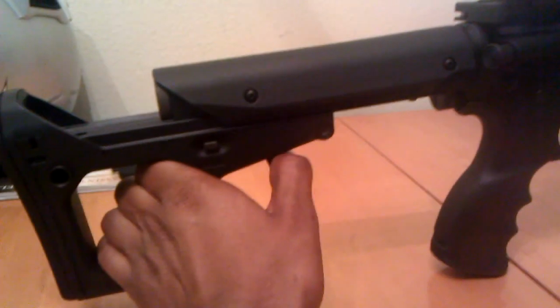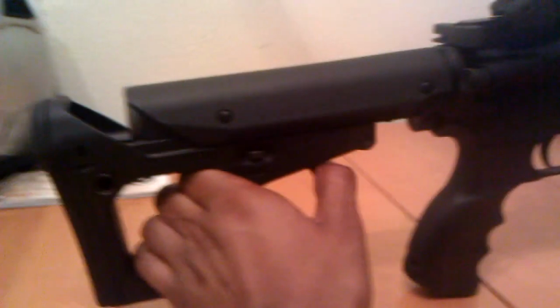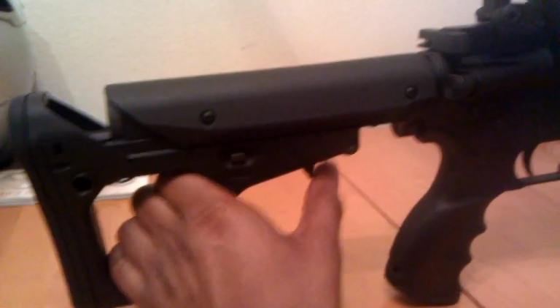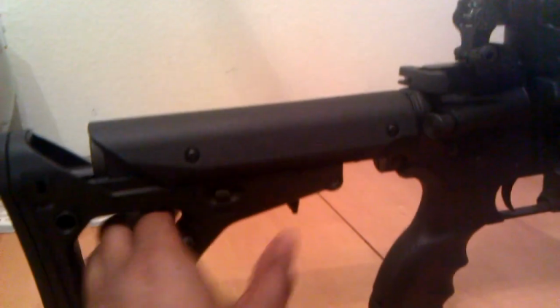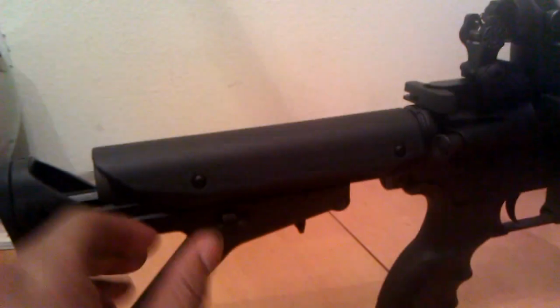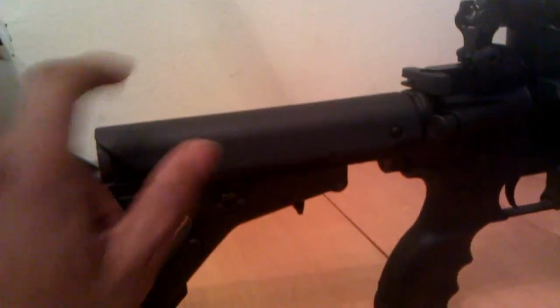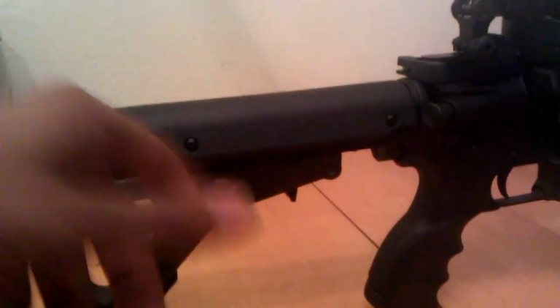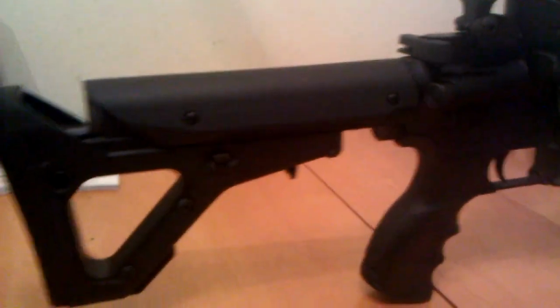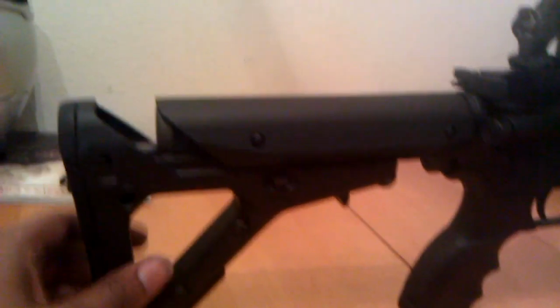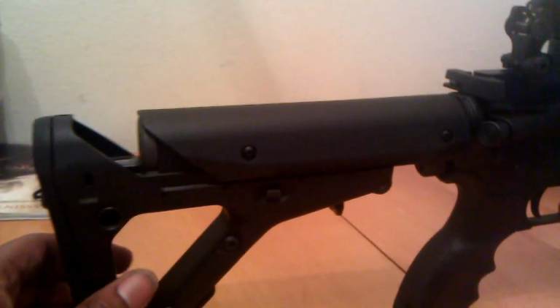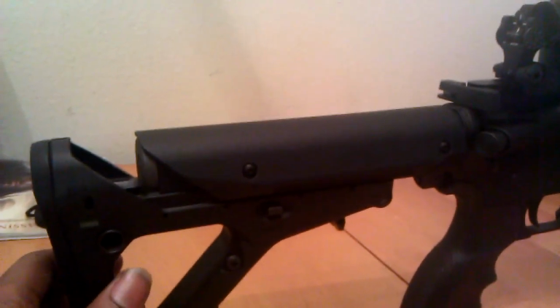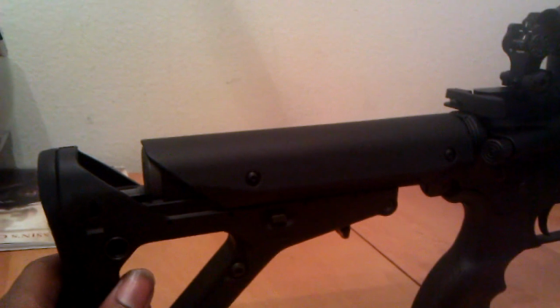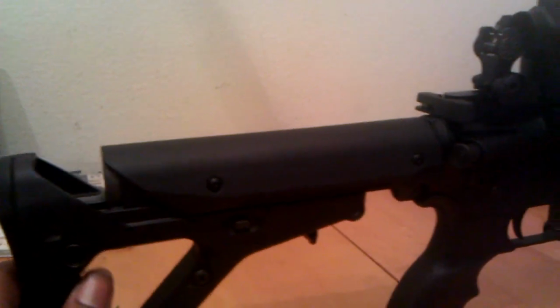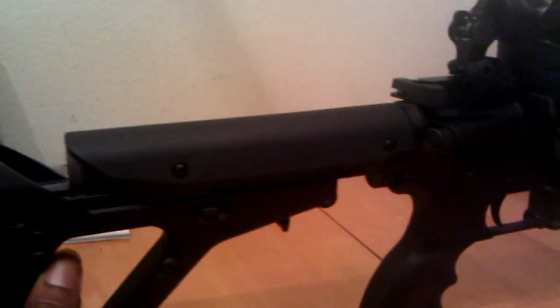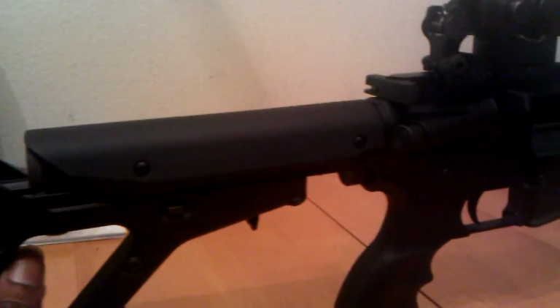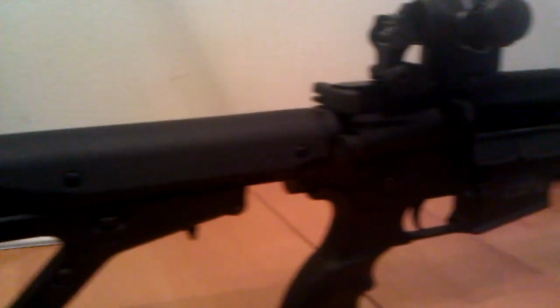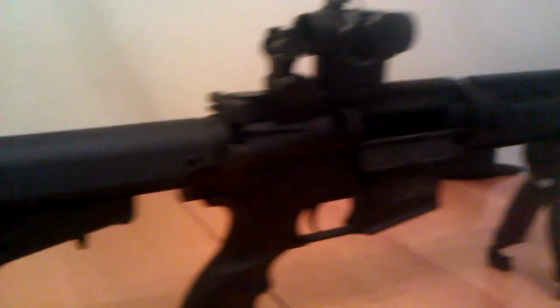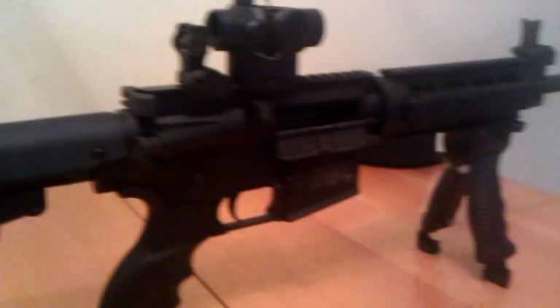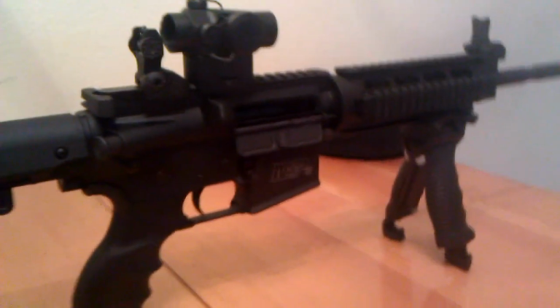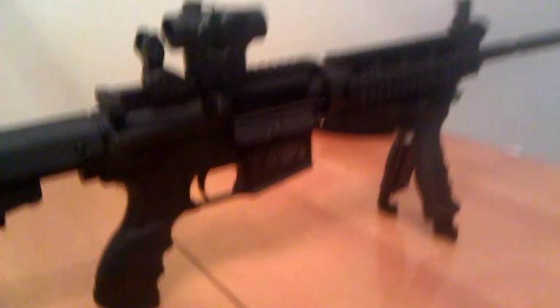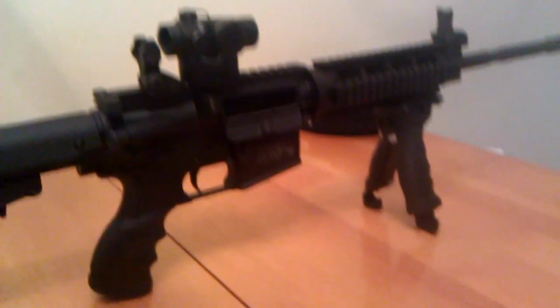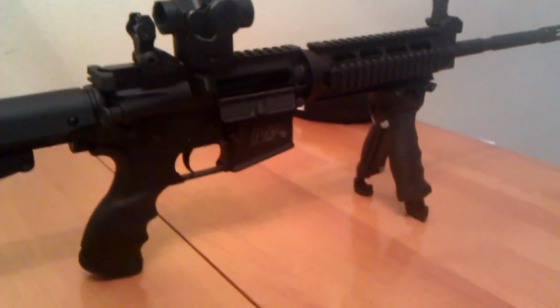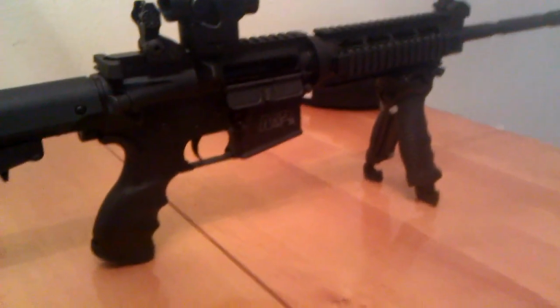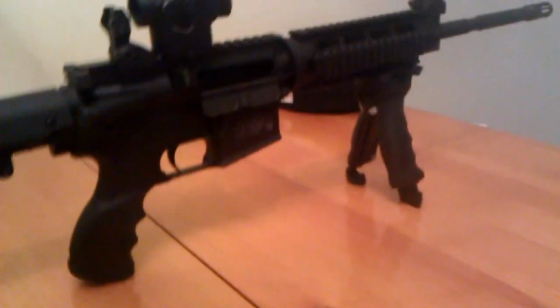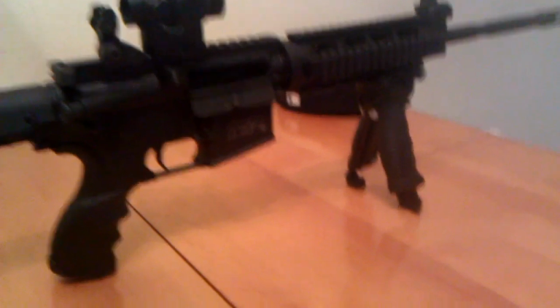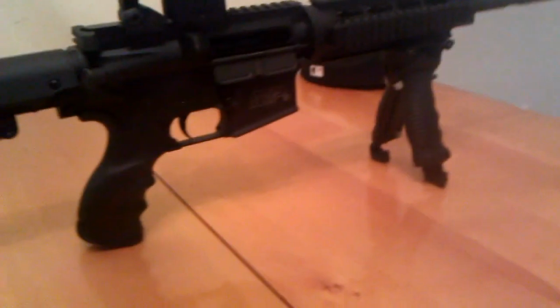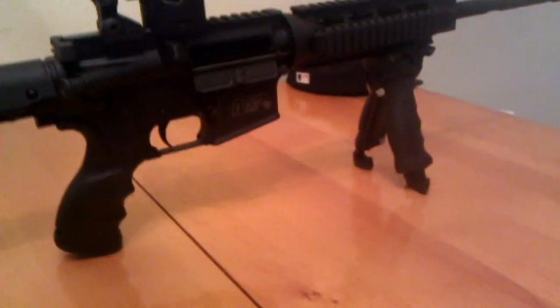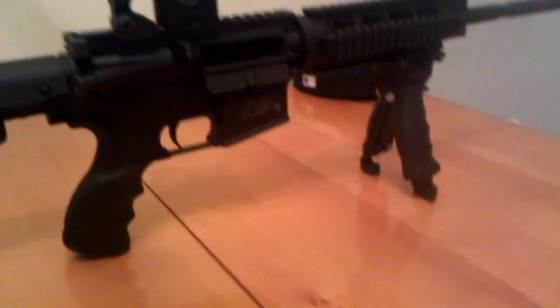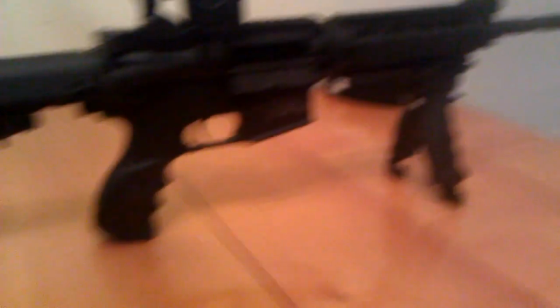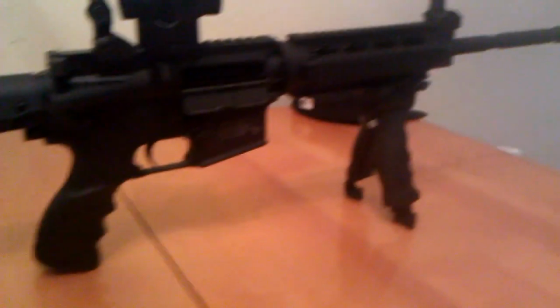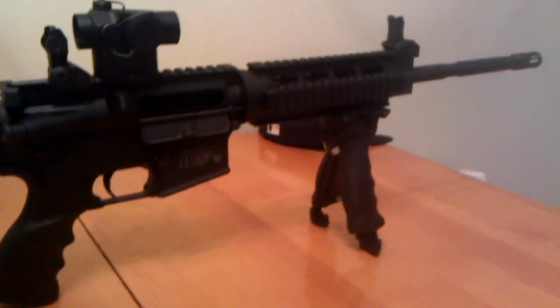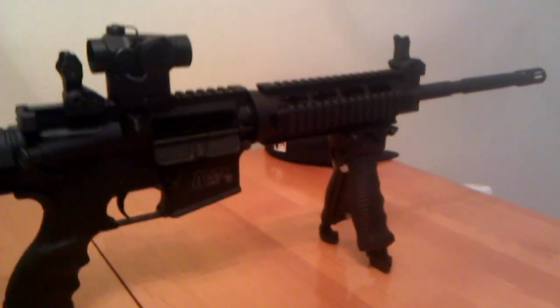As you can see, the cheek weld does stay there. There are plenty of reviews online if you want to check that out as well. But this is my Smith & Wesson MP15-OR with some upgrades. Post your comments, let me know what you think. Thanks for your time.